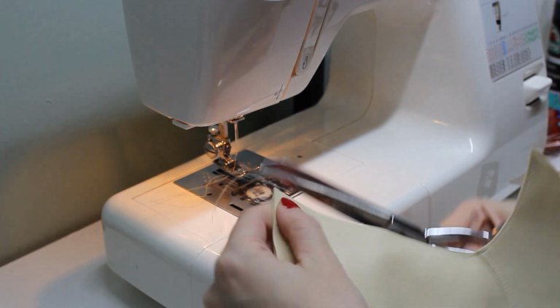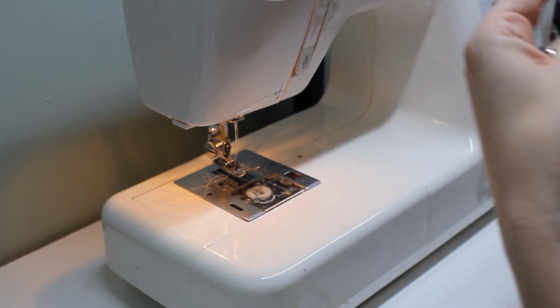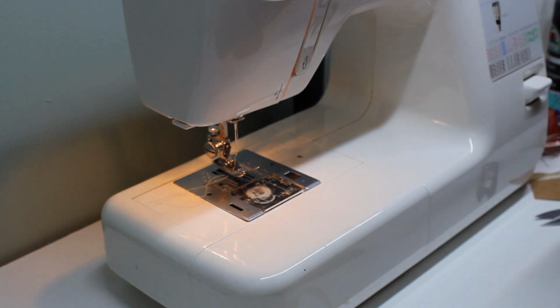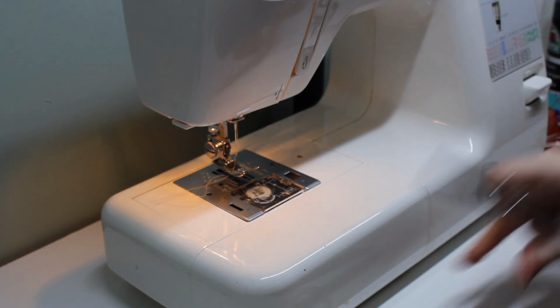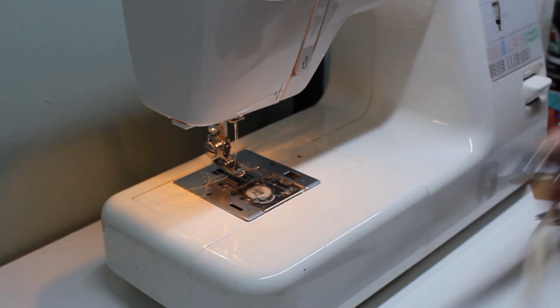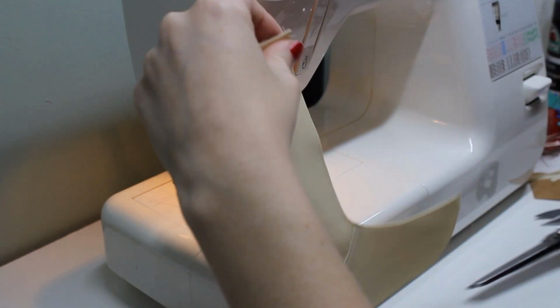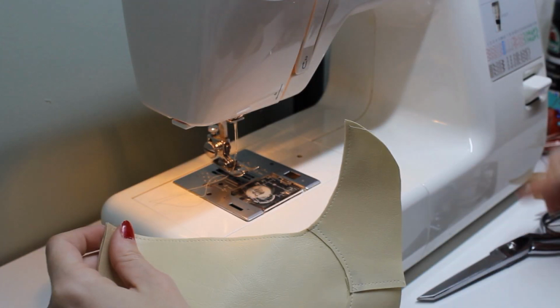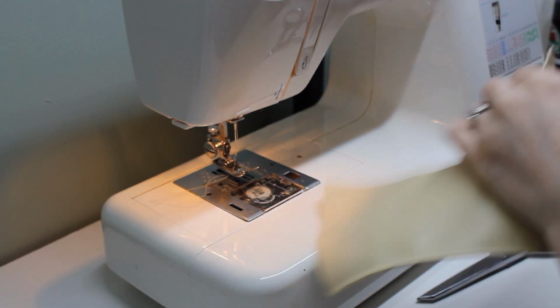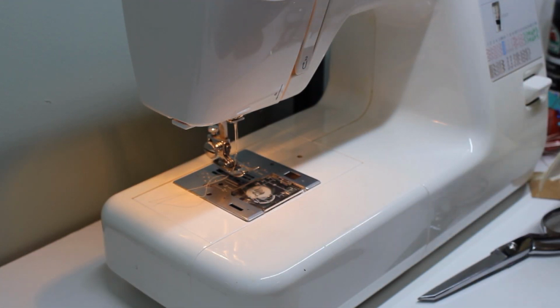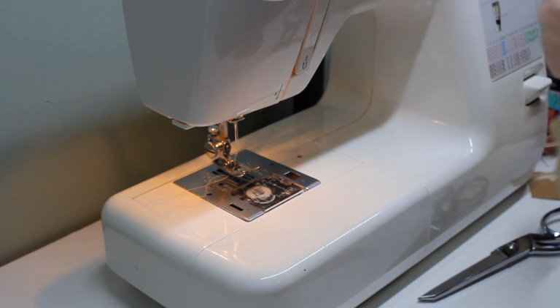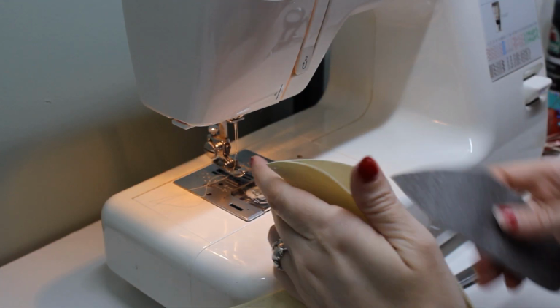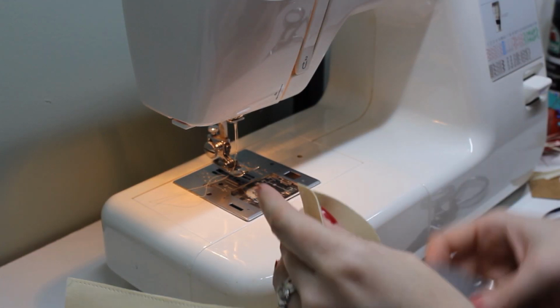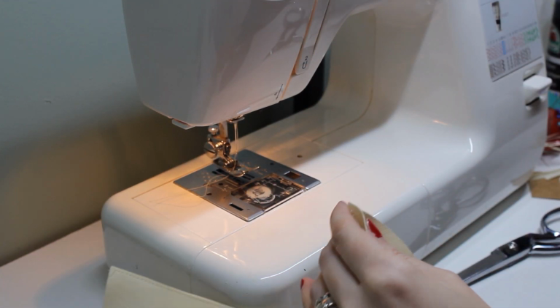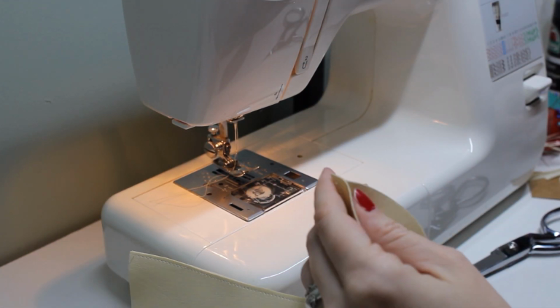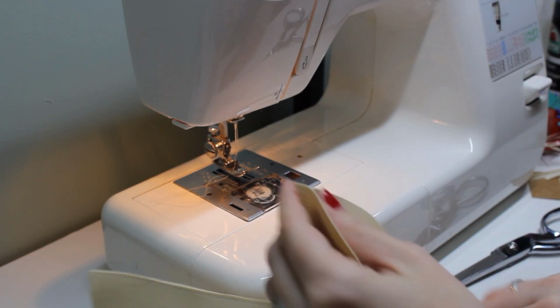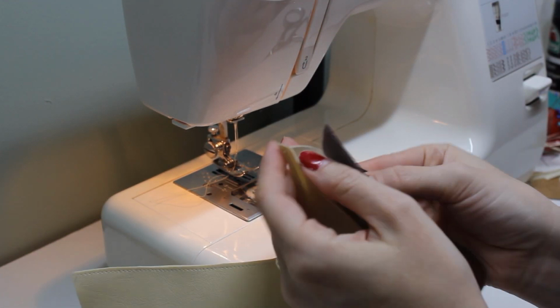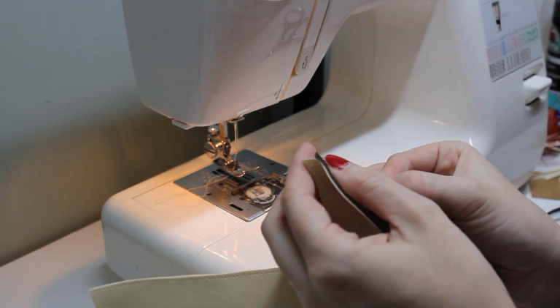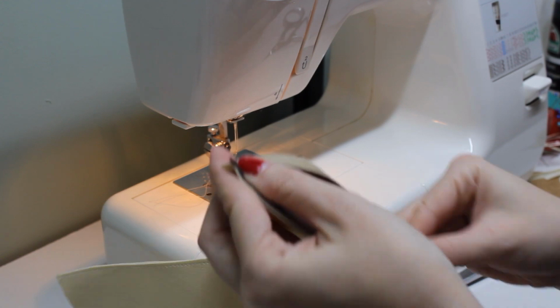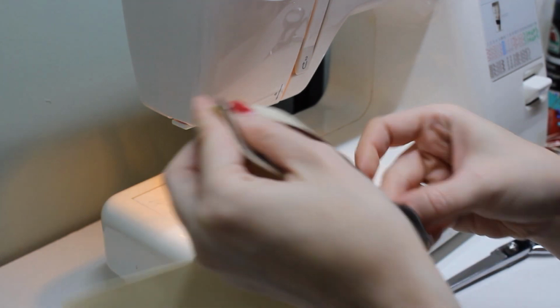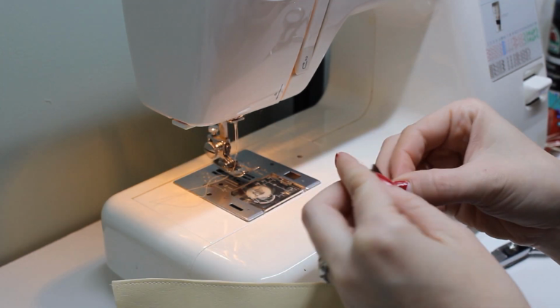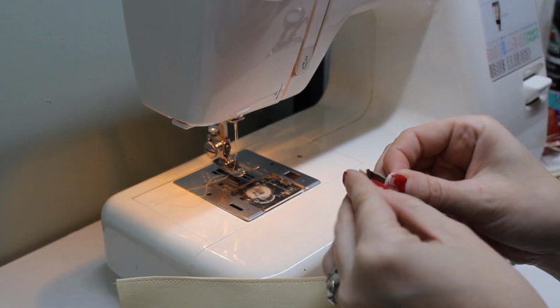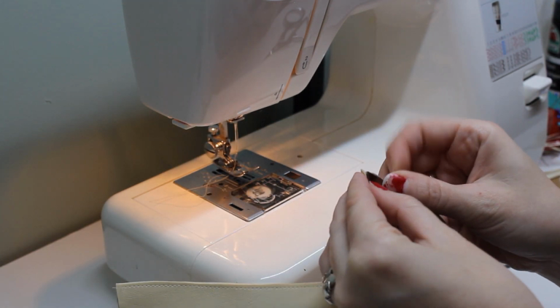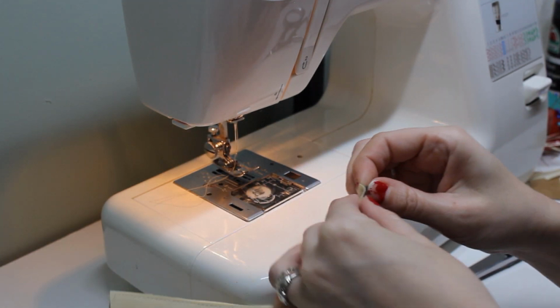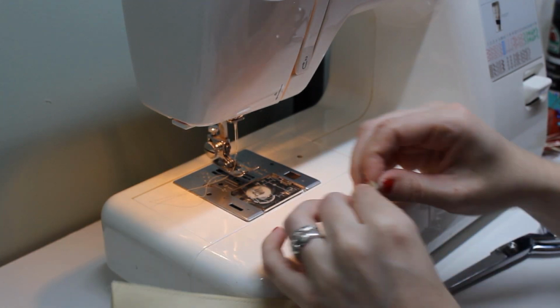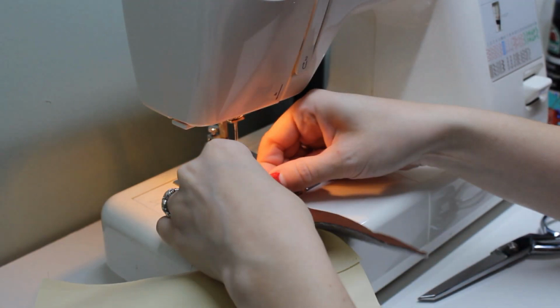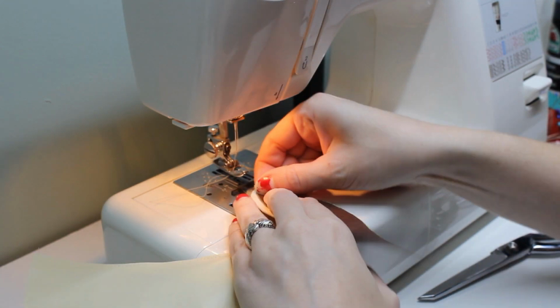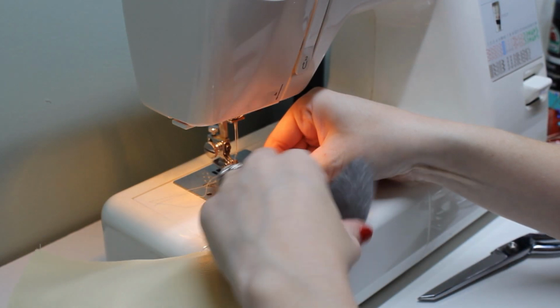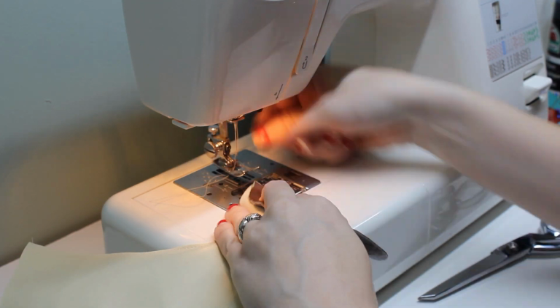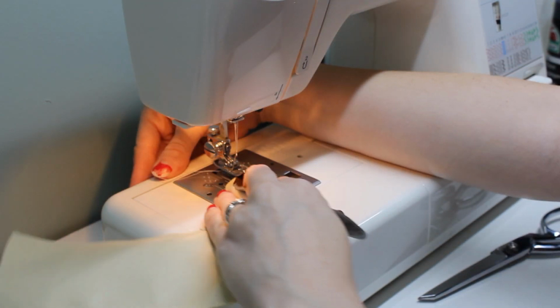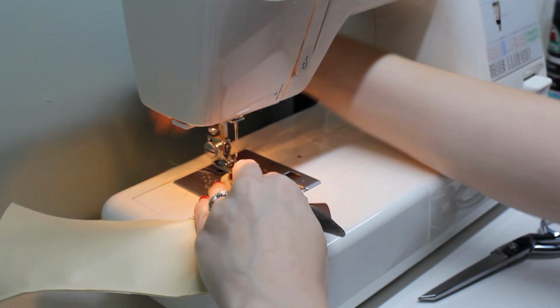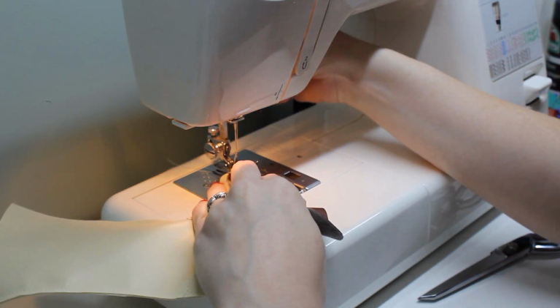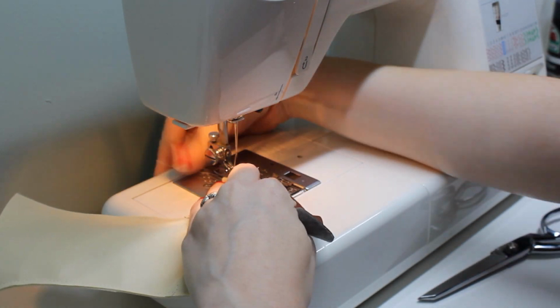But I didn't get that far, because after I stuffed the toes with cotton to help the boots hold their shape and tried the boots on the doll, I wasn't sure I liked how they were going together anymore.